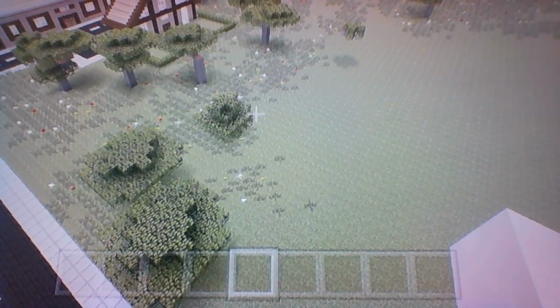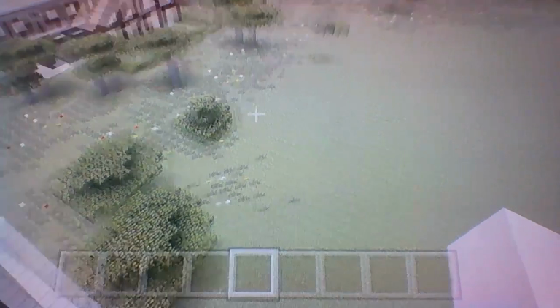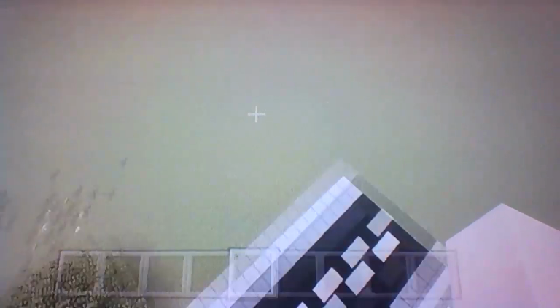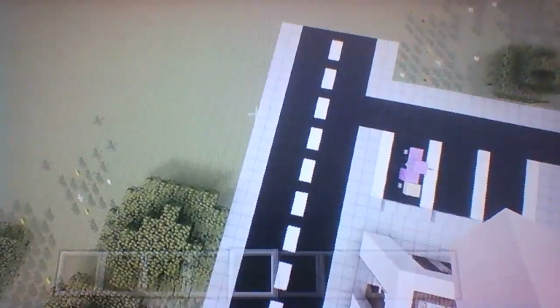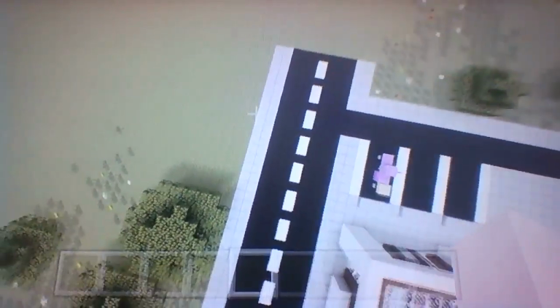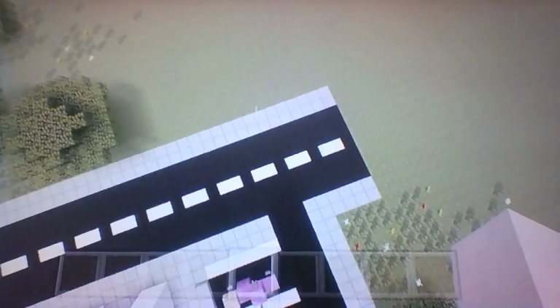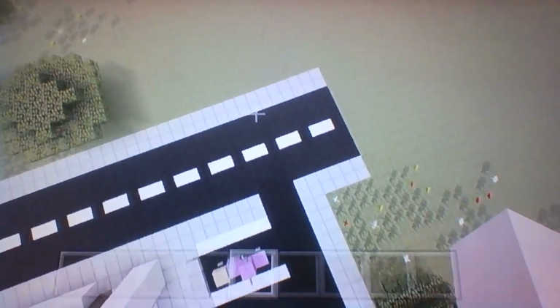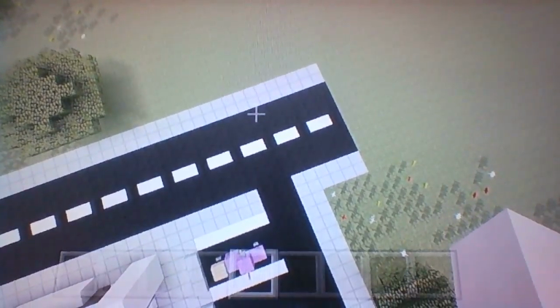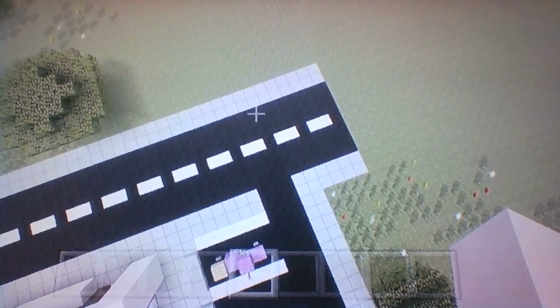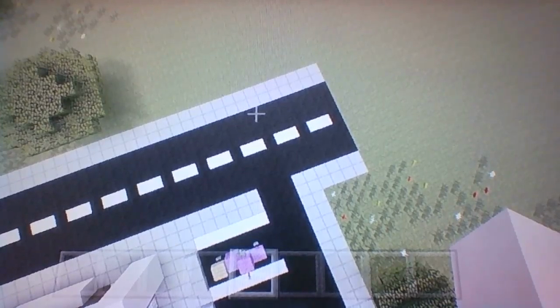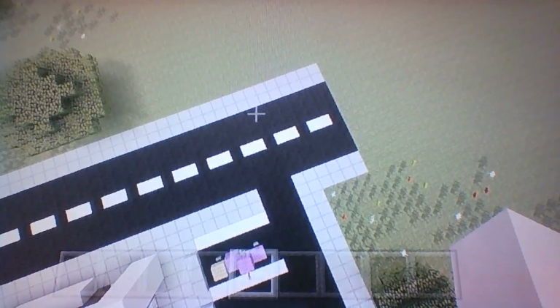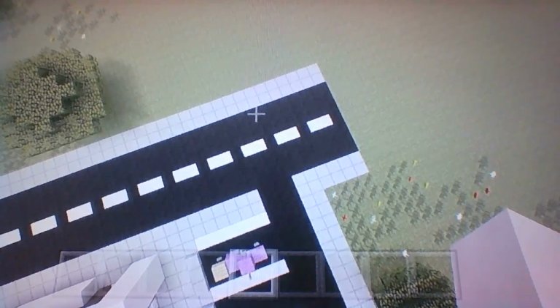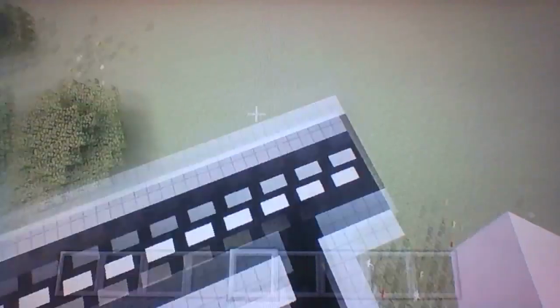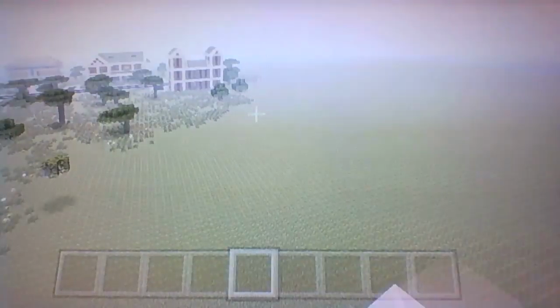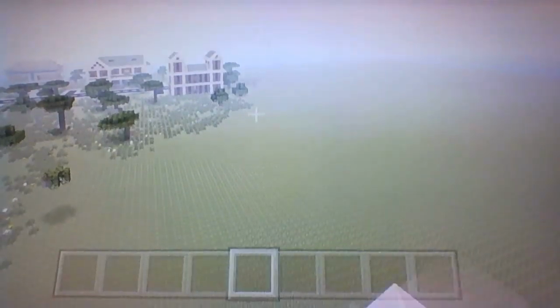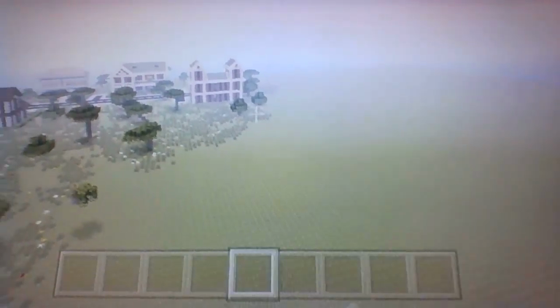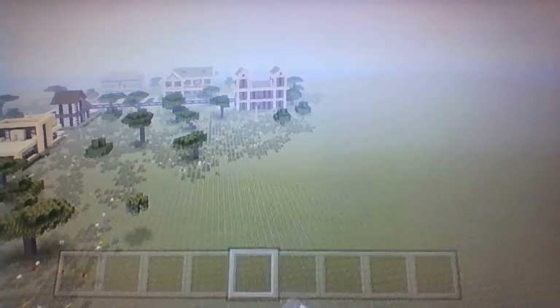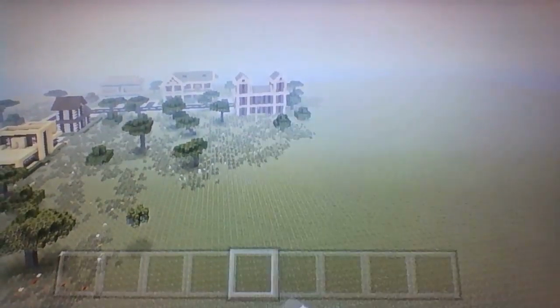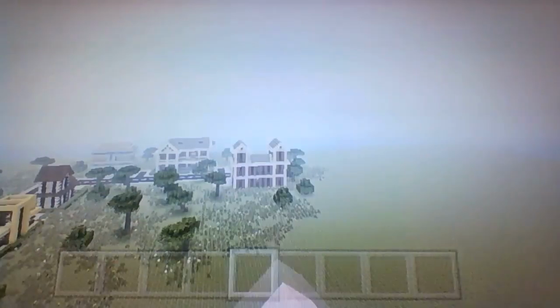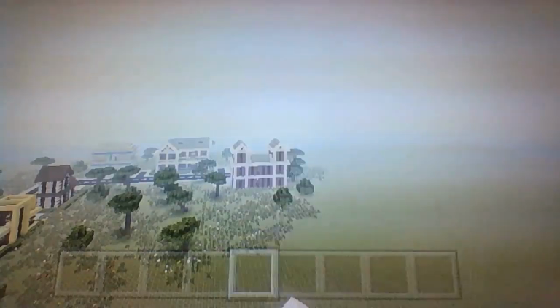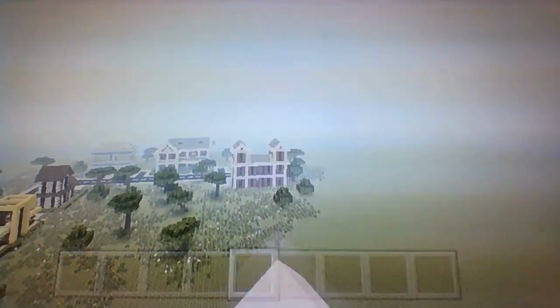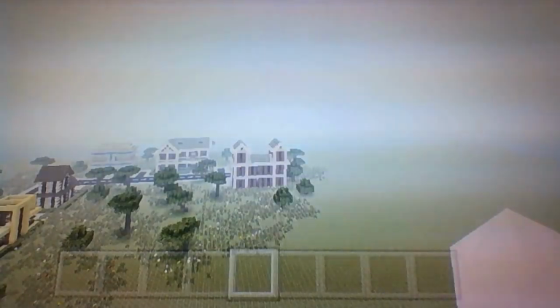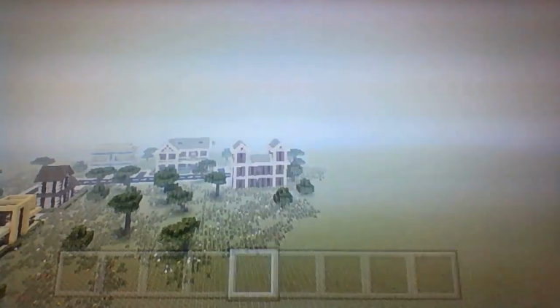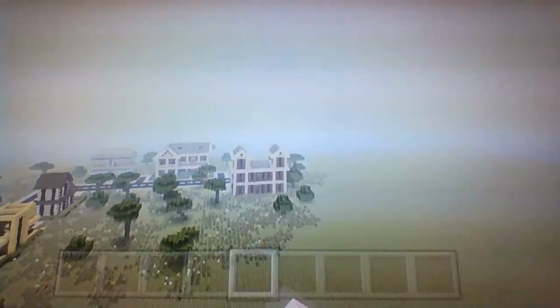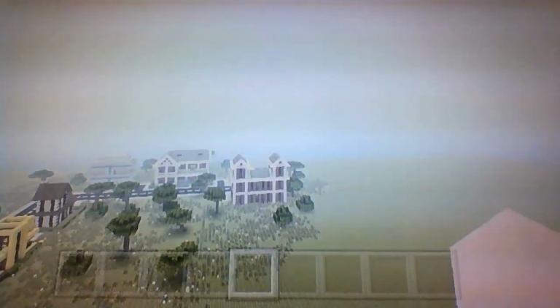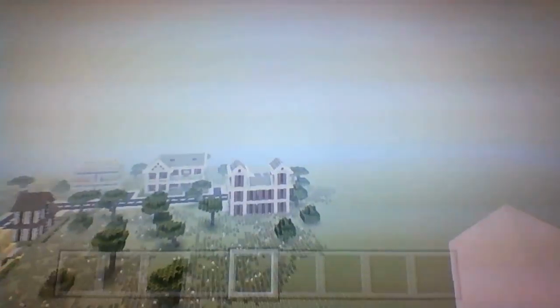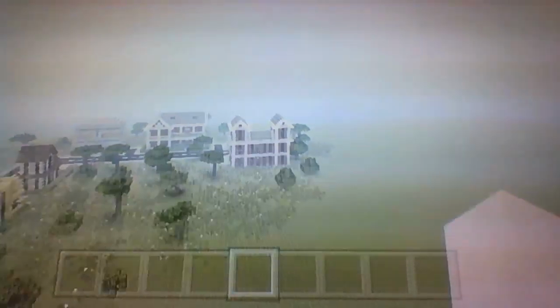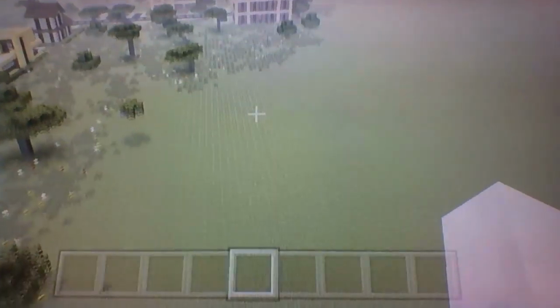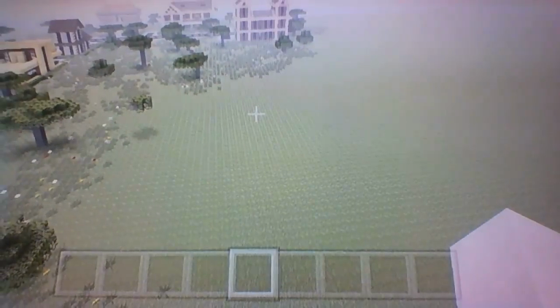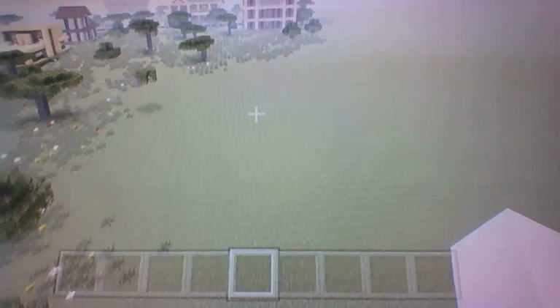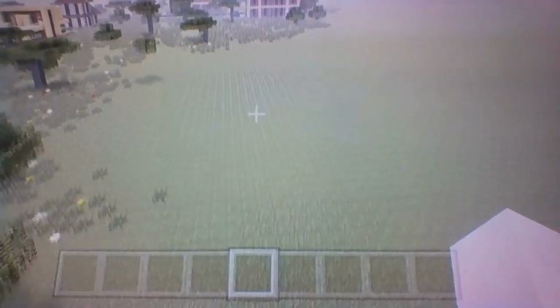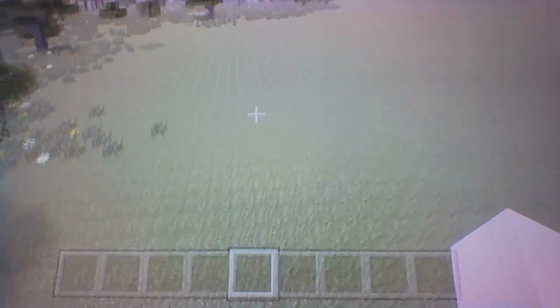Hey, what's up guys. In this video I'm going to be teaching you how to make a tower. In the next tutorial, which will be out today, we'll do the motorcycle tutorial — that's the vehicle we'll do next.